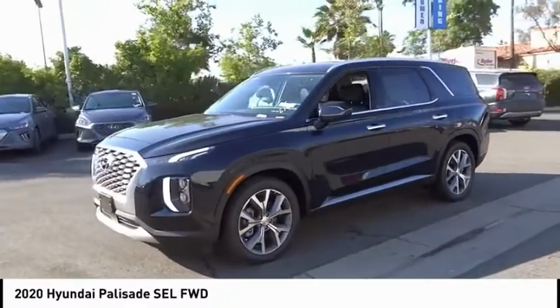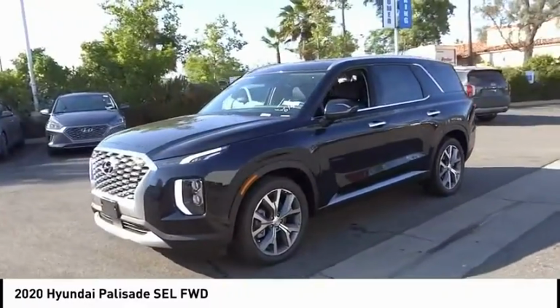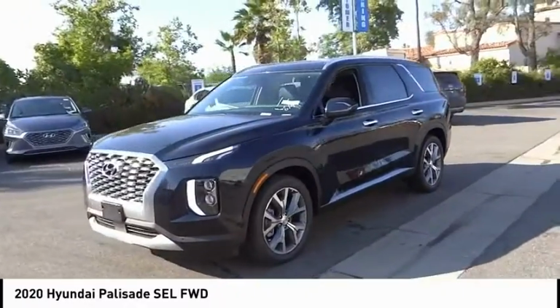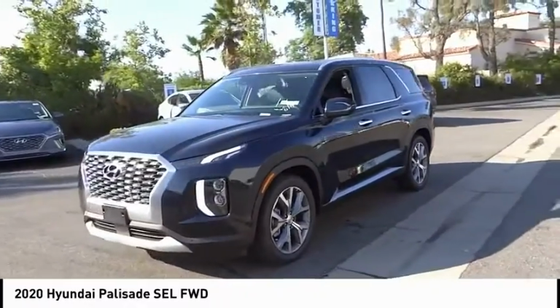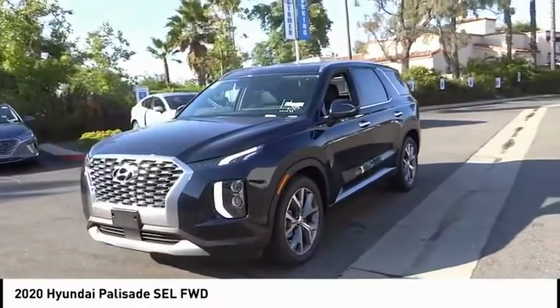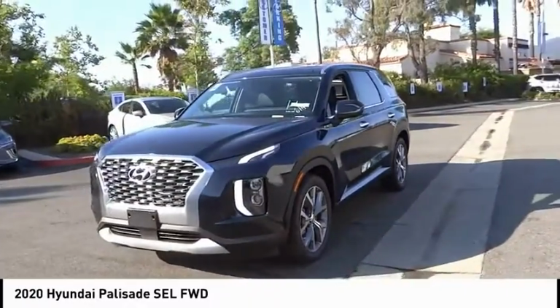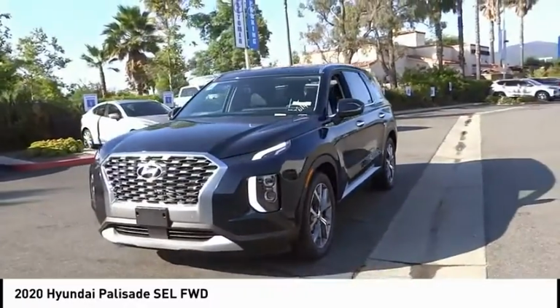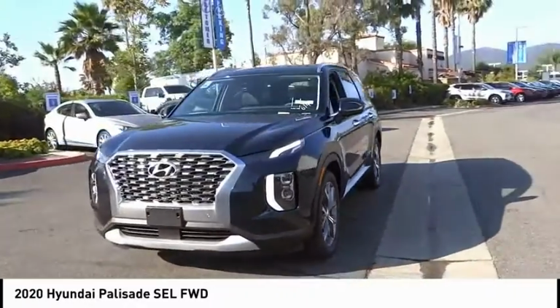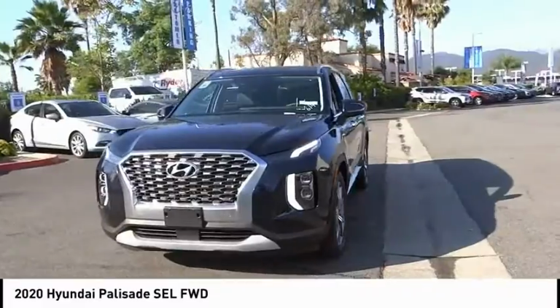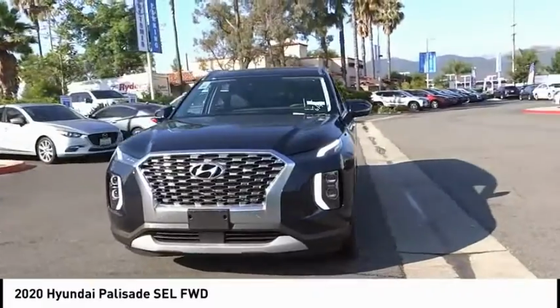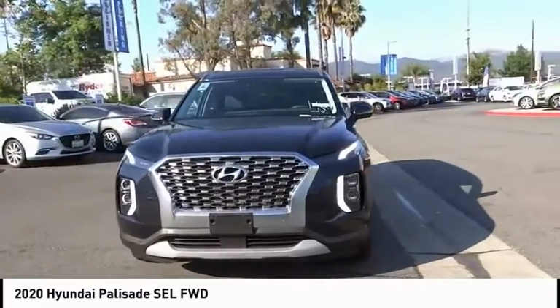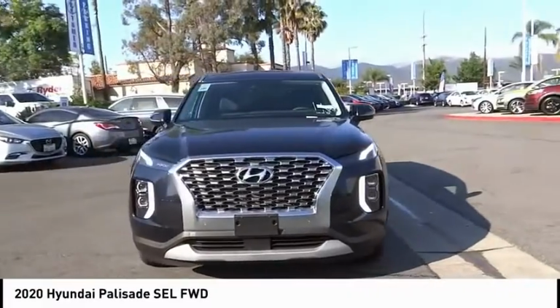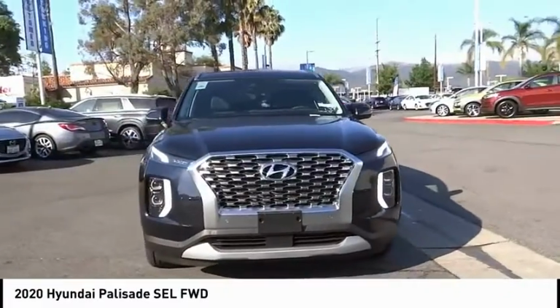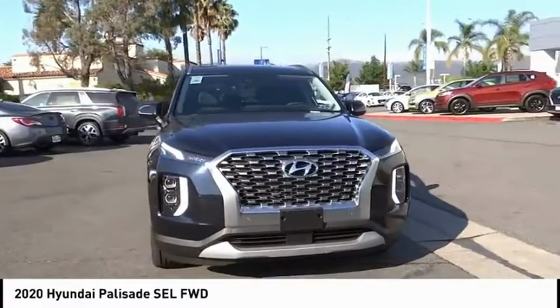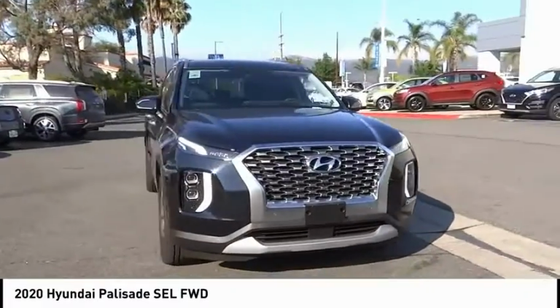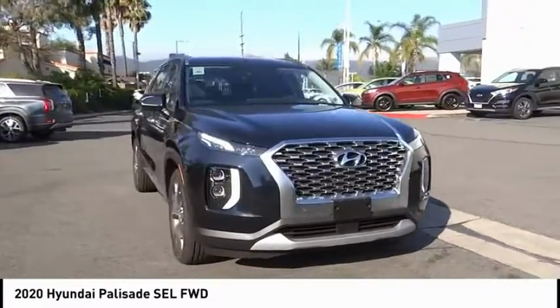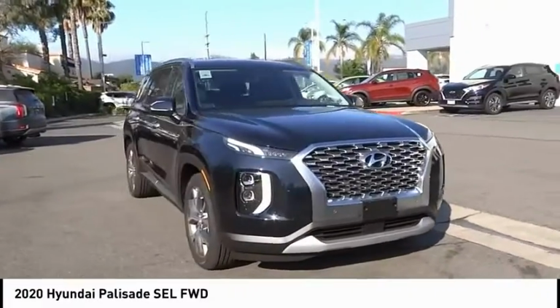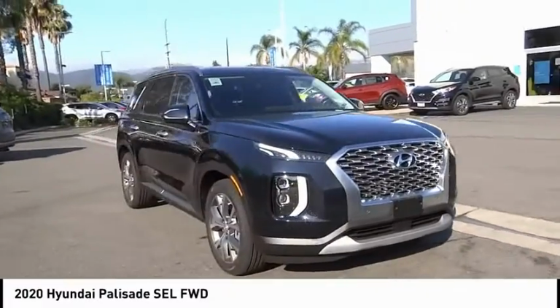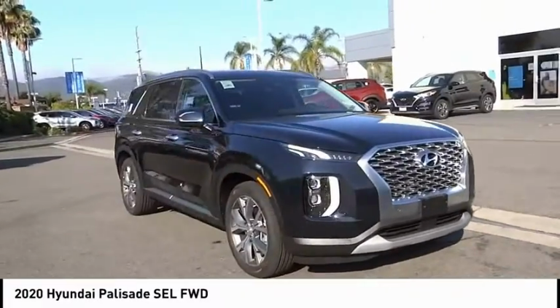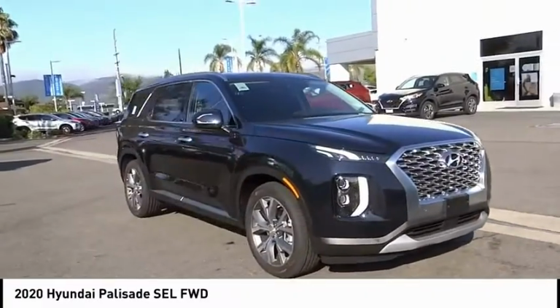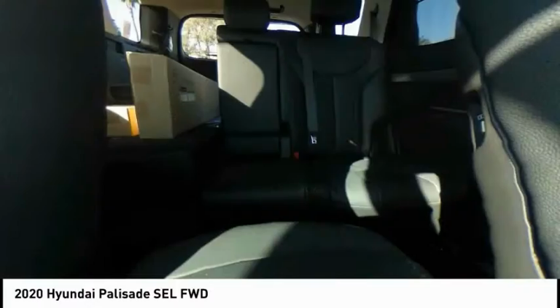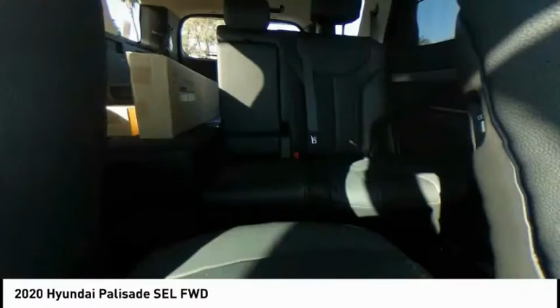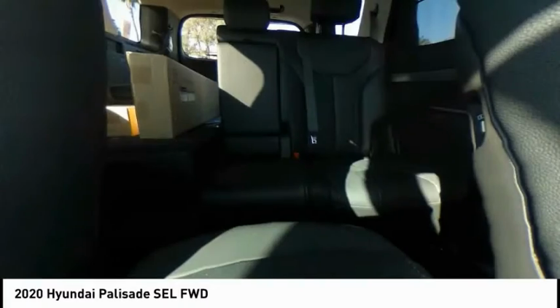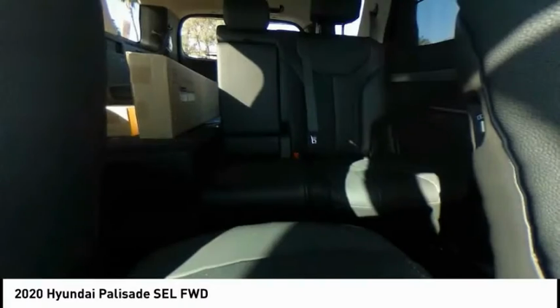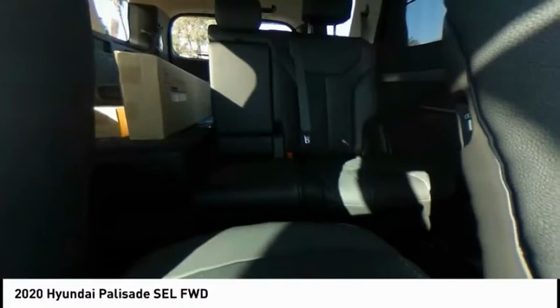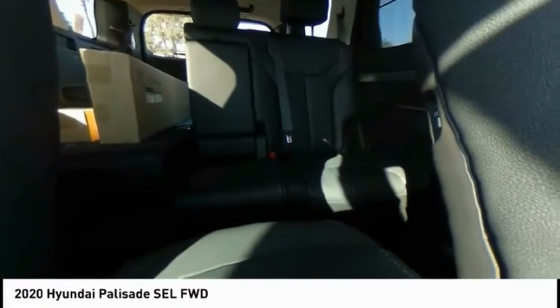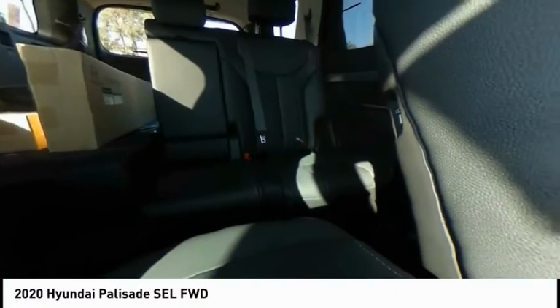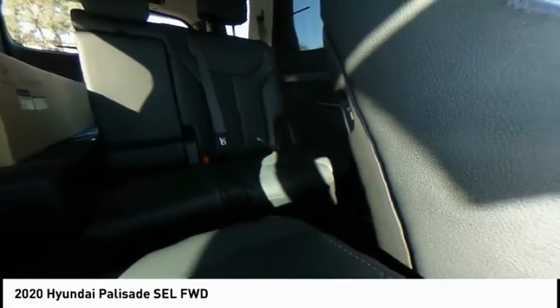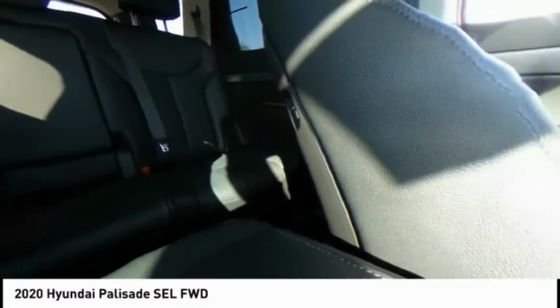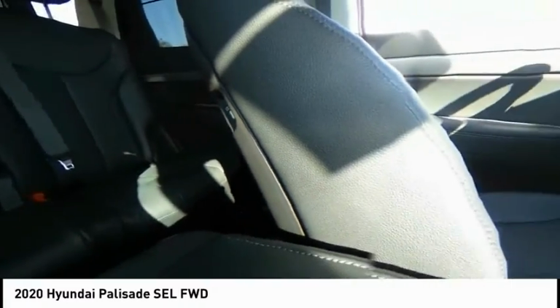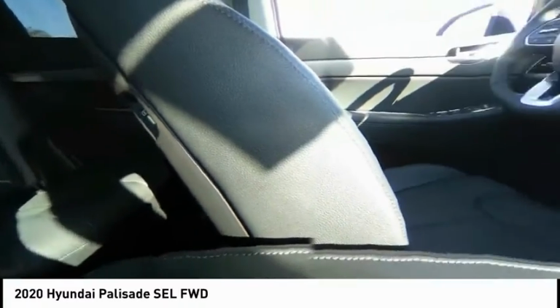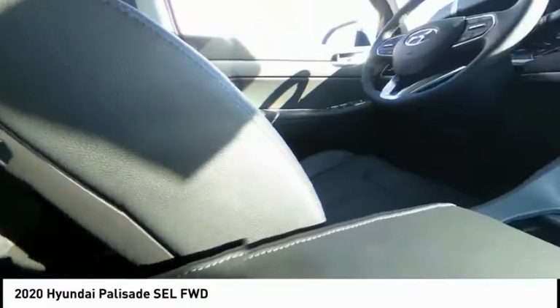Speed control, four-wheel disc brakes, rear window defroster, rear window wiper, heated steering wheel. Take this vehicle for a spin and see why so many shoppers are now proud owners.